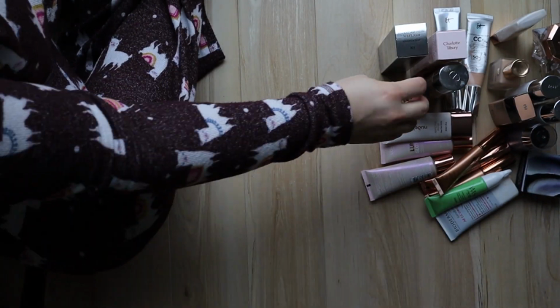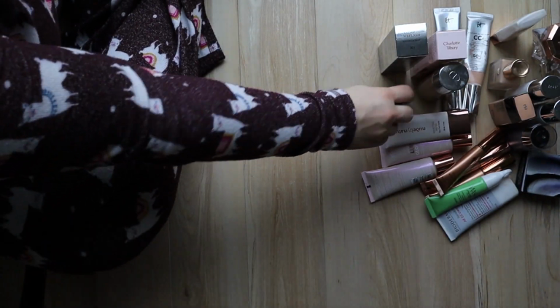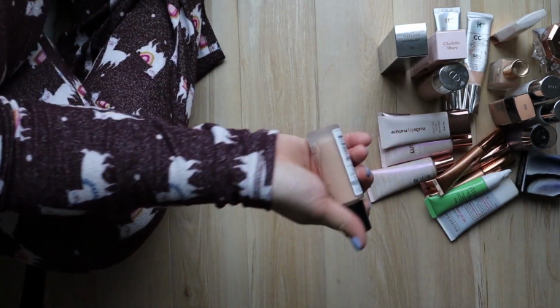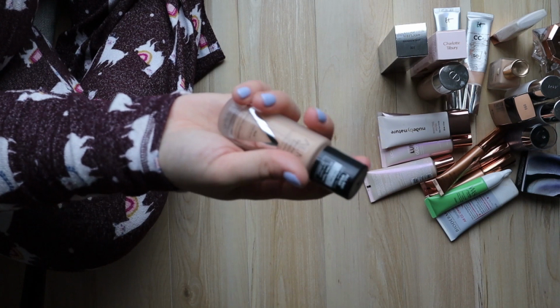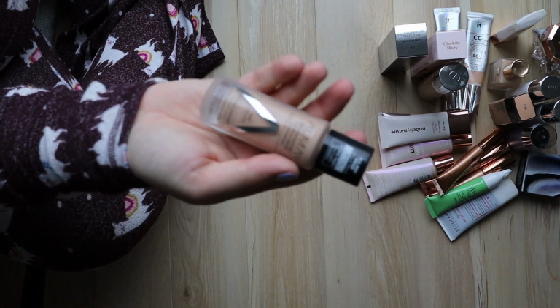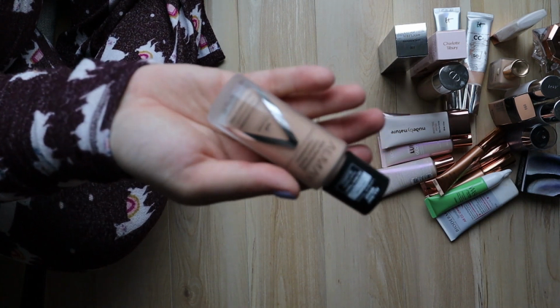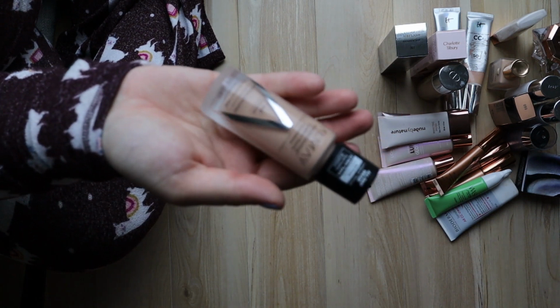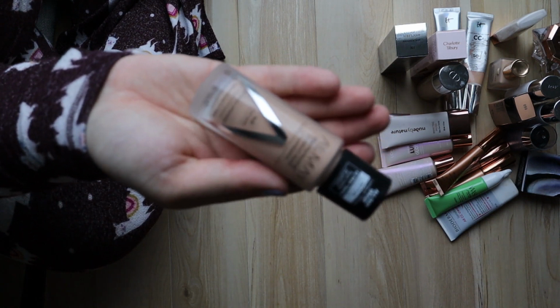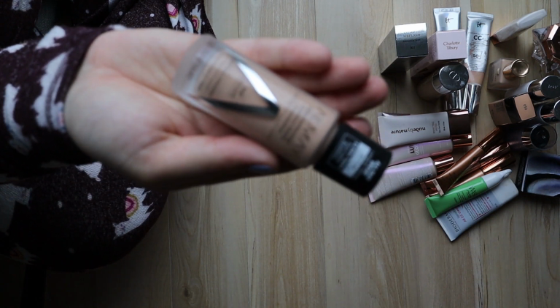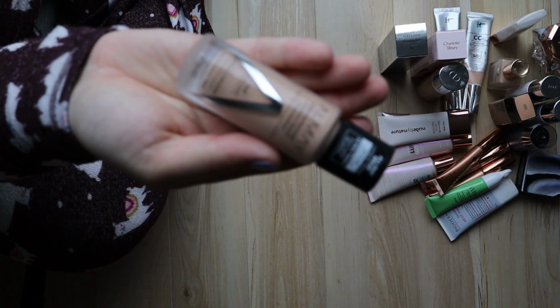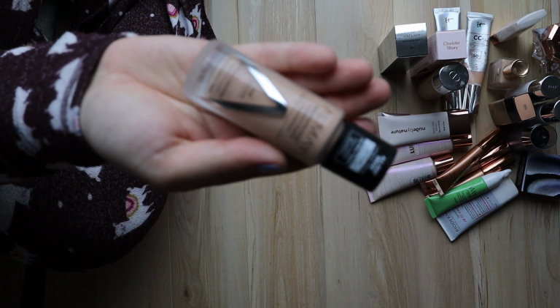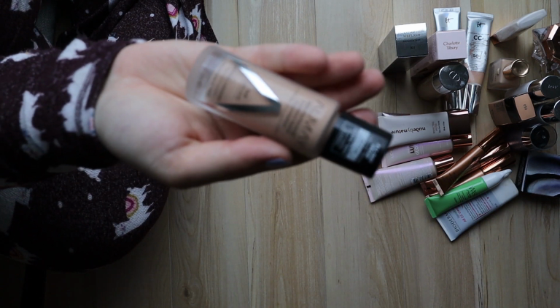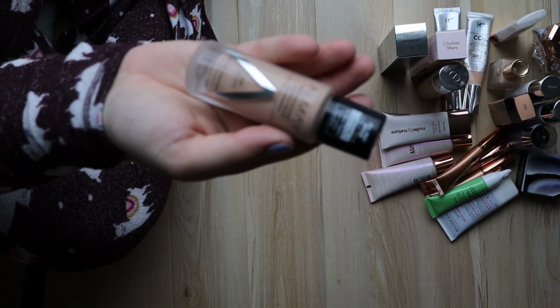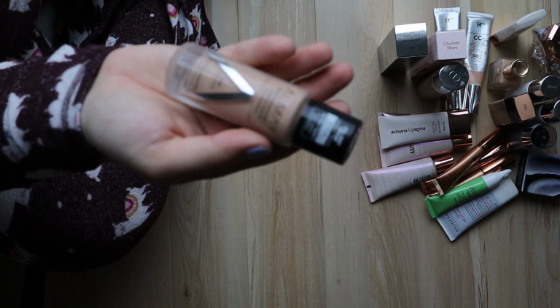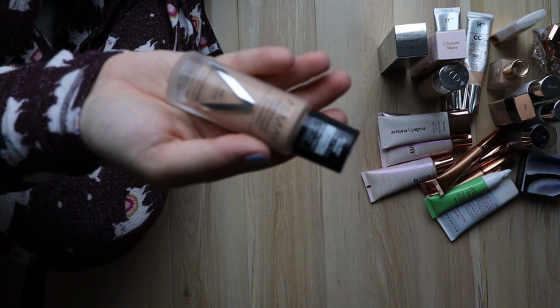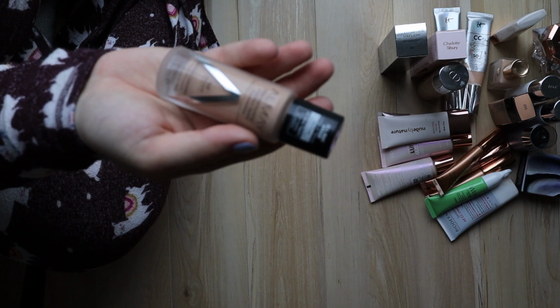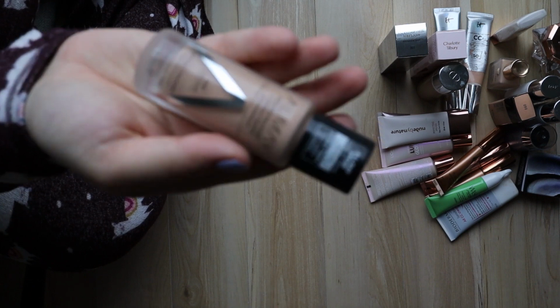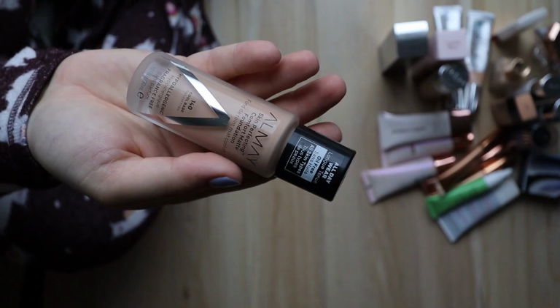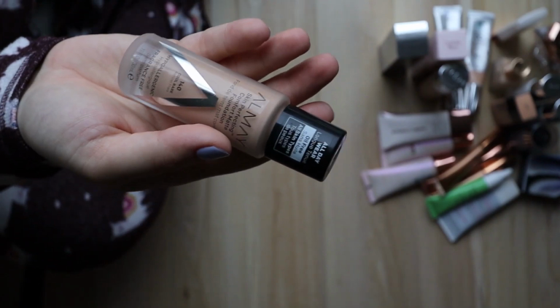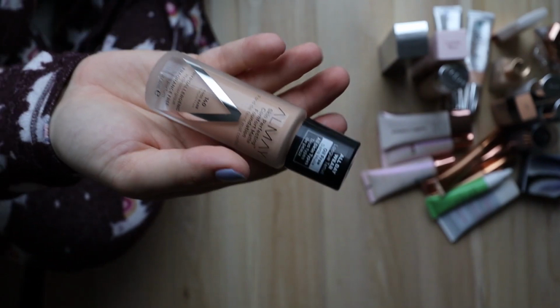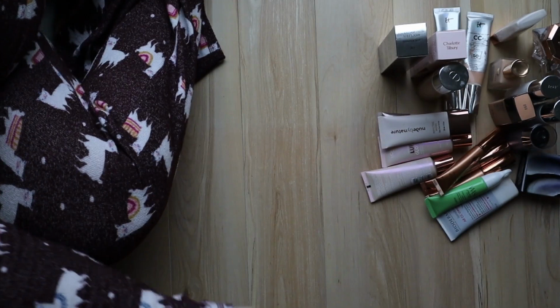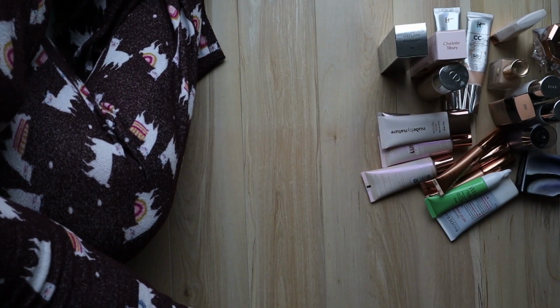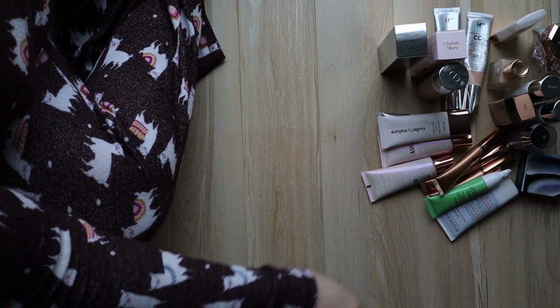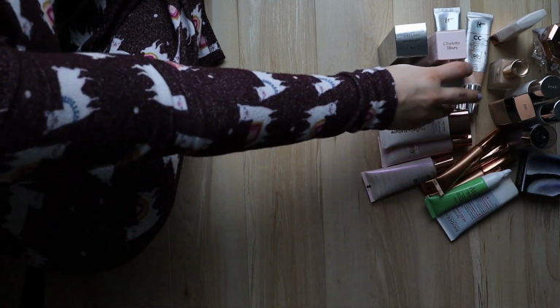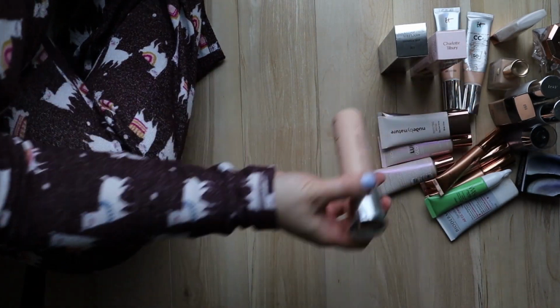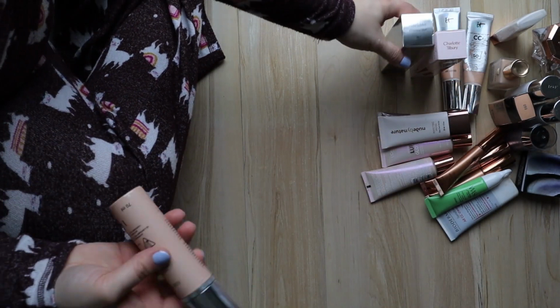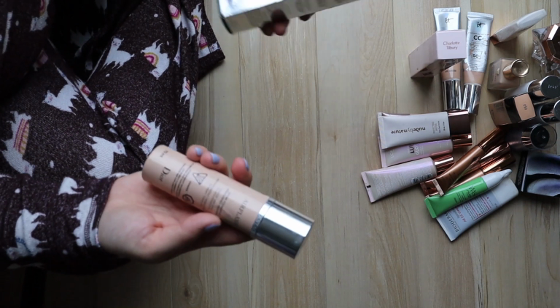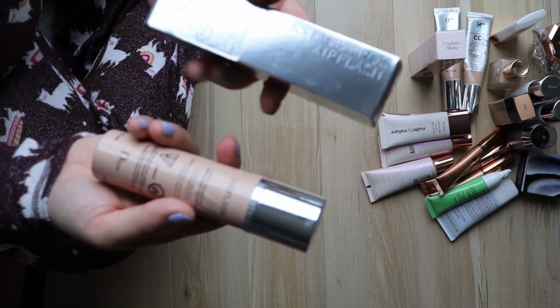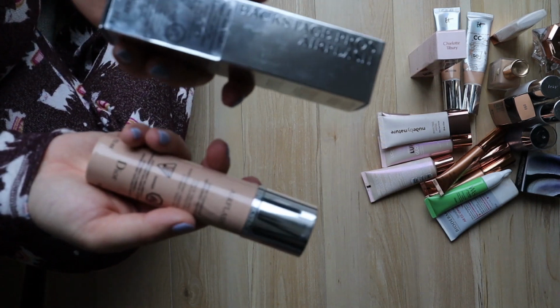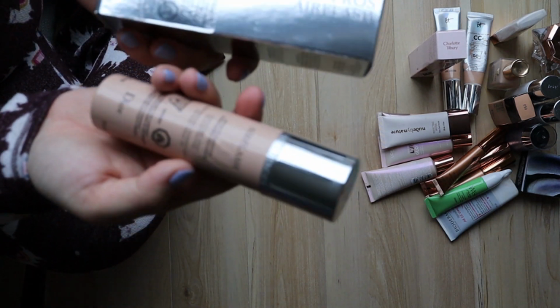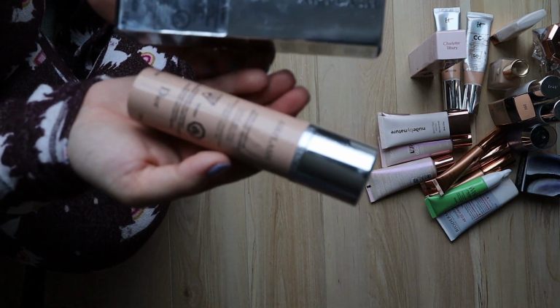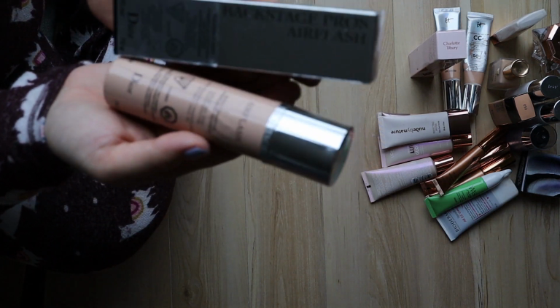This is another one I haven't had a chance to try — I got it at a London Drugs beauty event. So this goes in the keep pile.